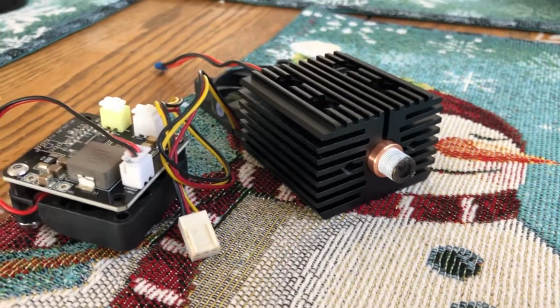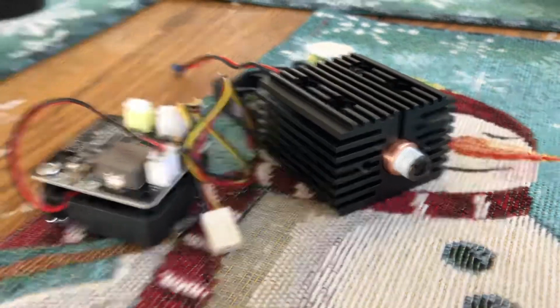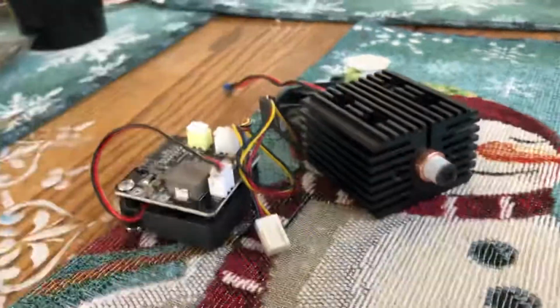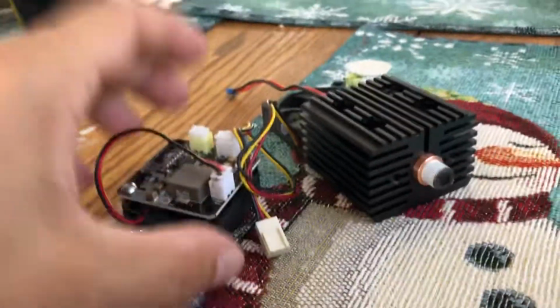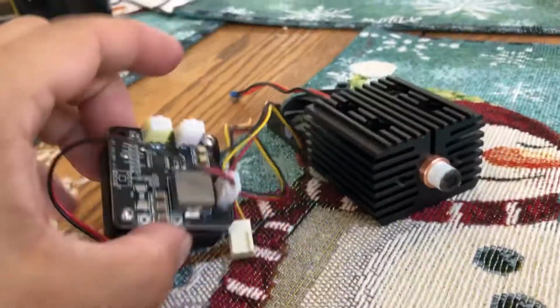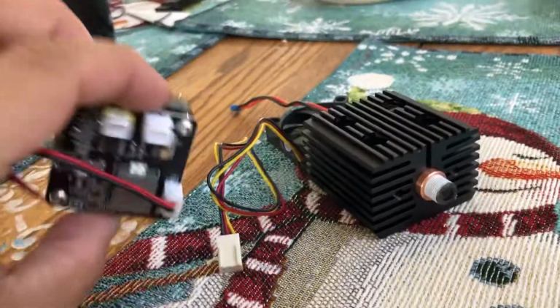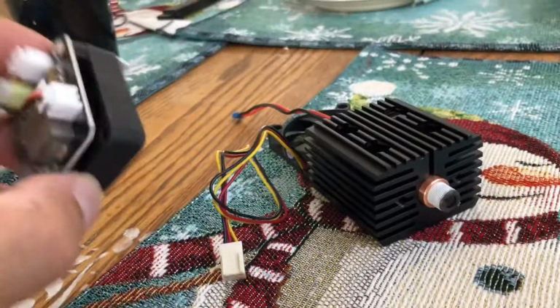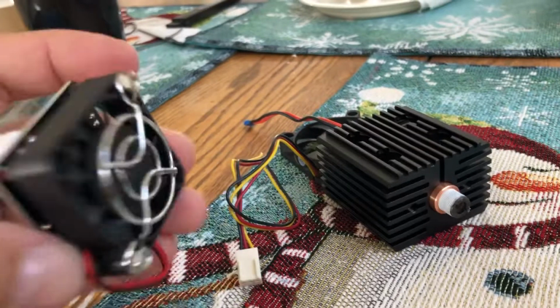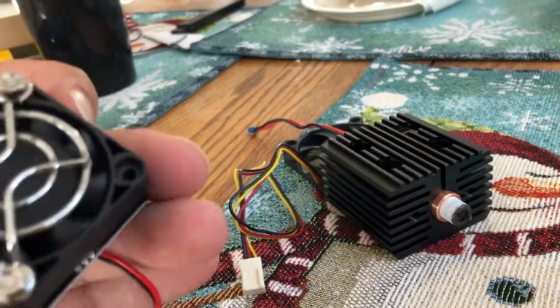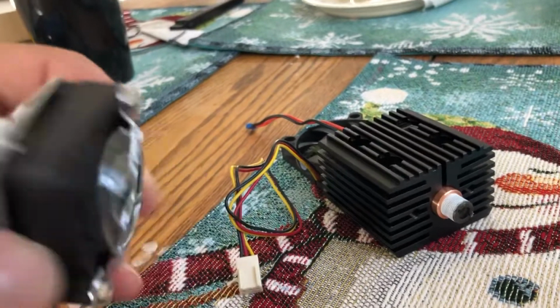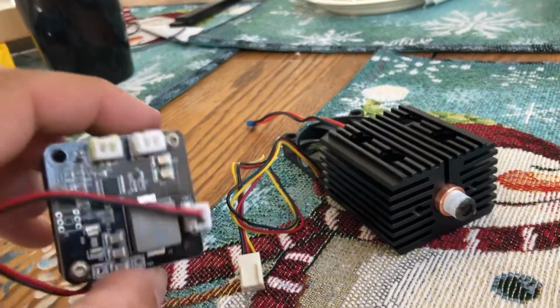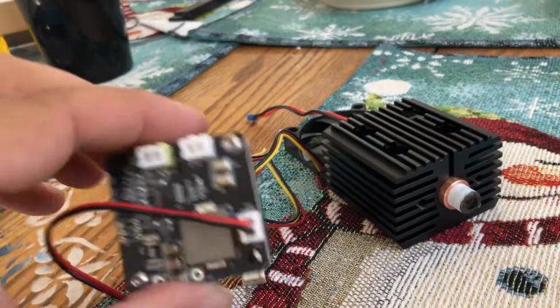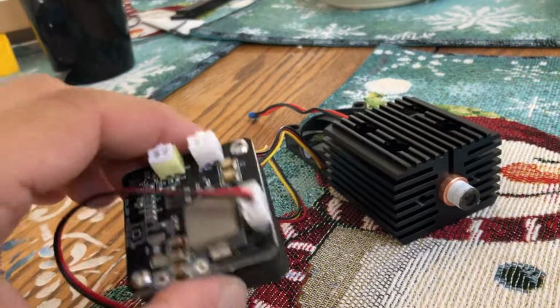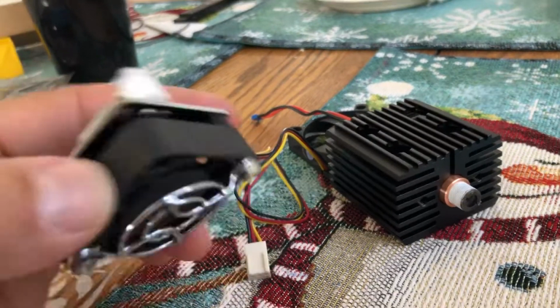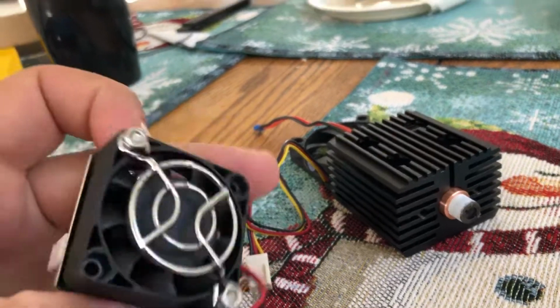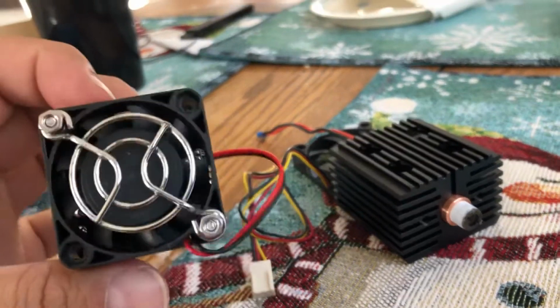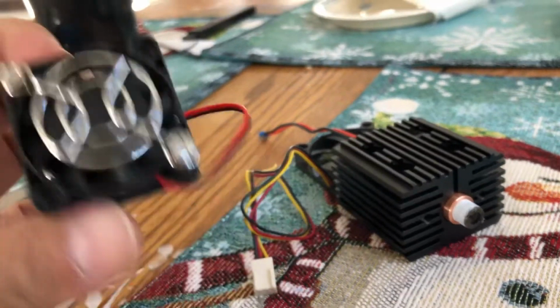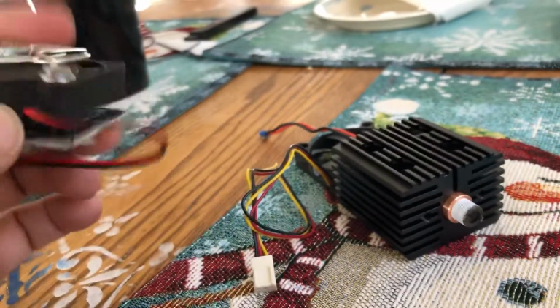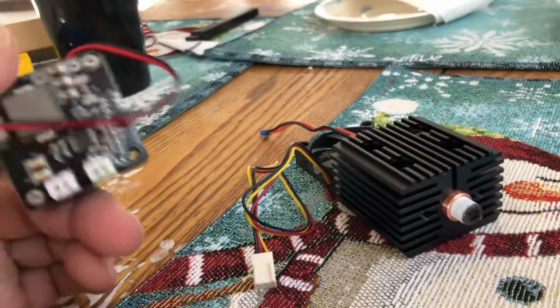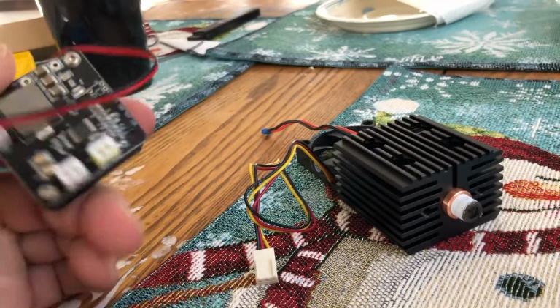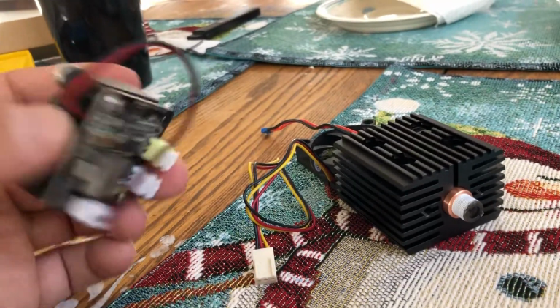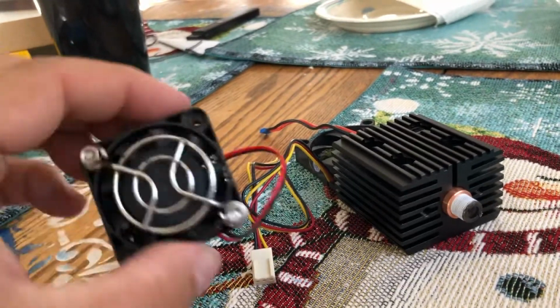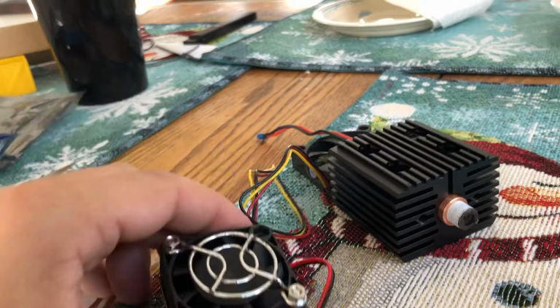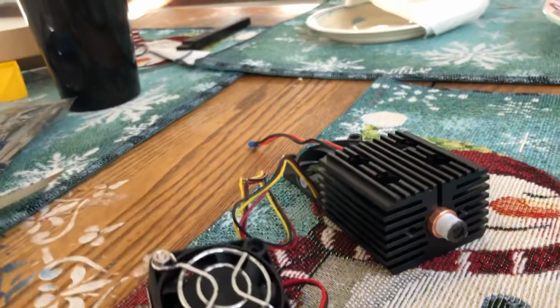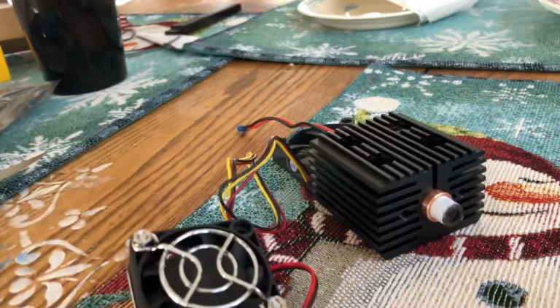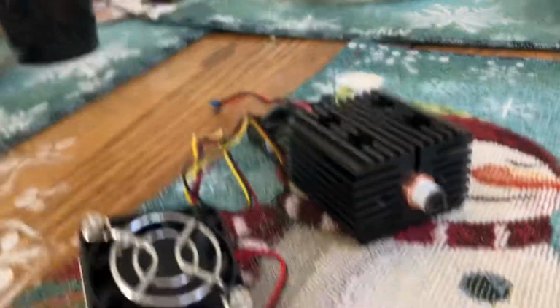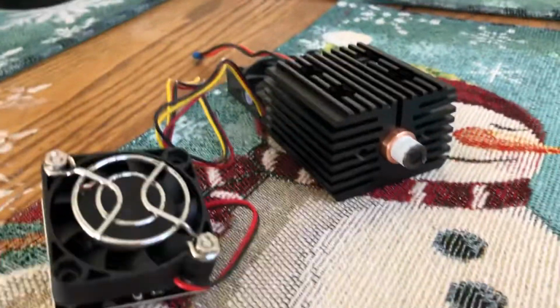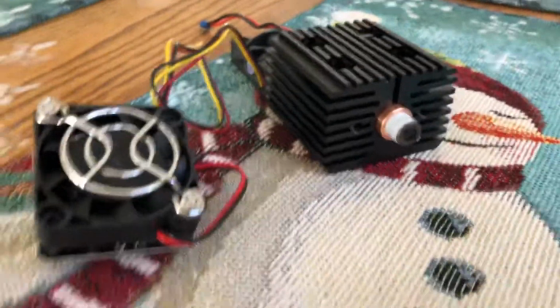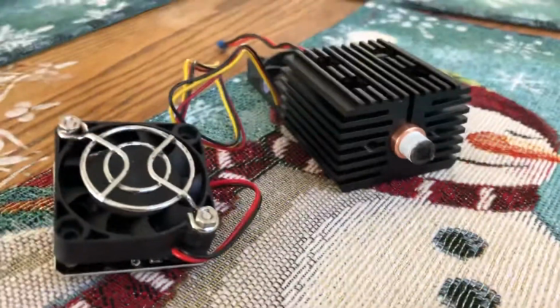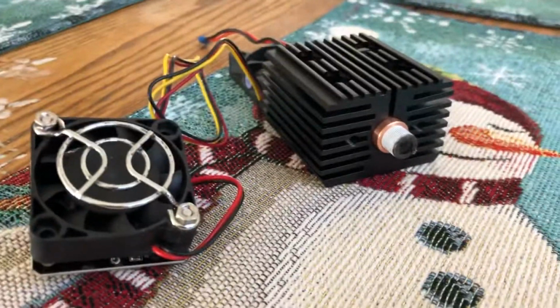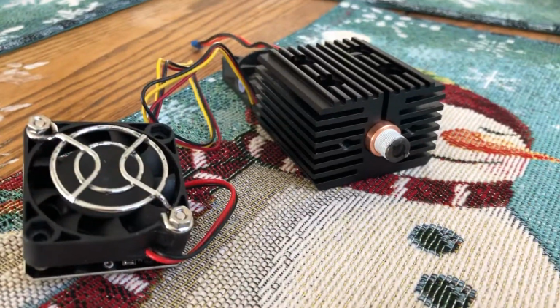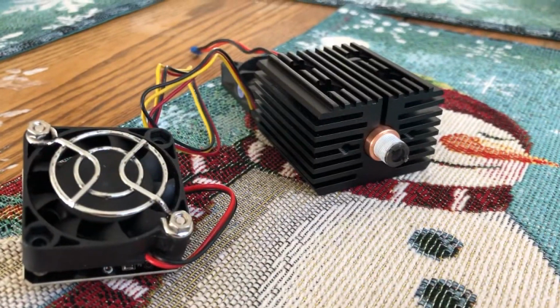This is the kind of stuff you get from Zach — good, high quality stuff. You won't regret those purchases. All right.